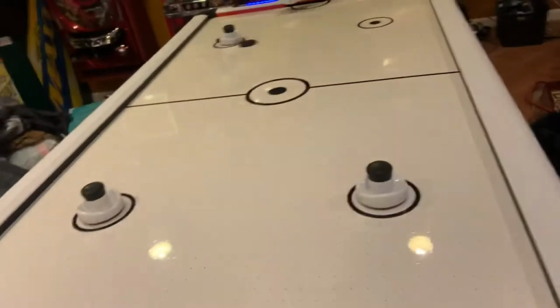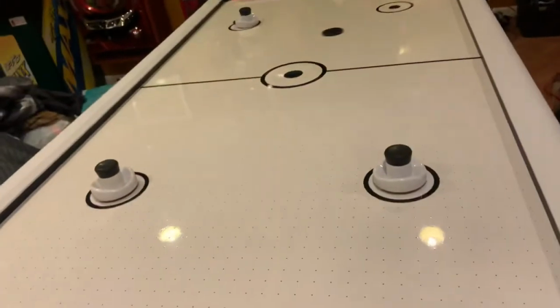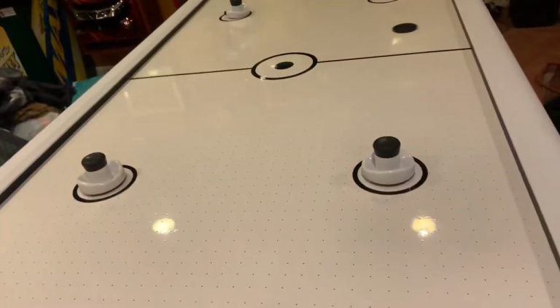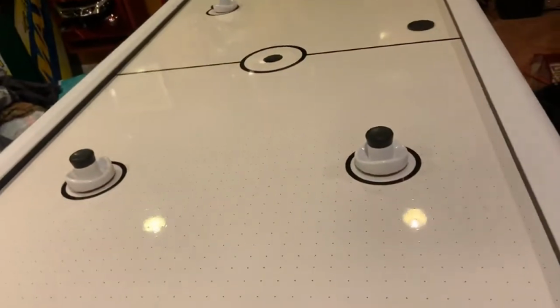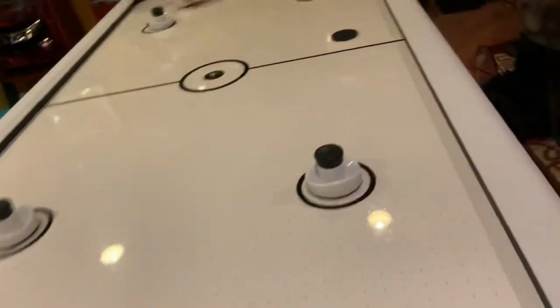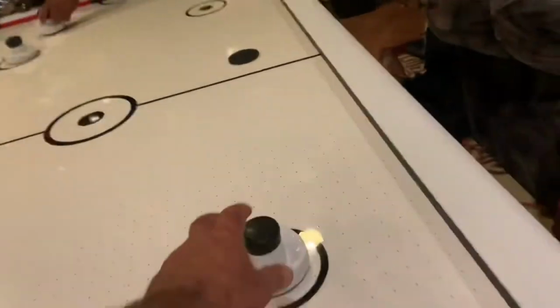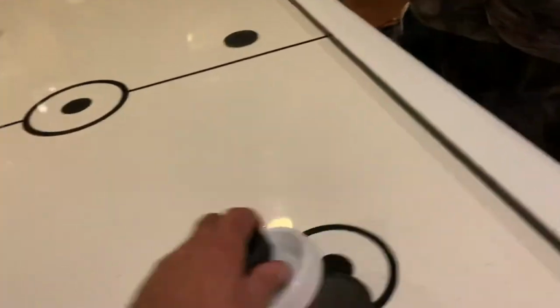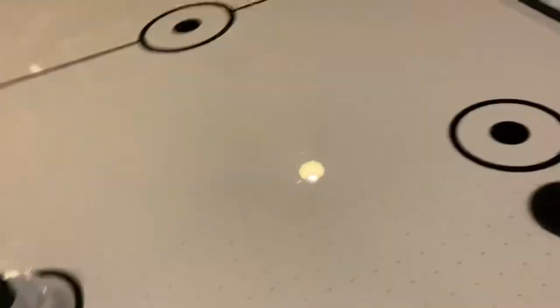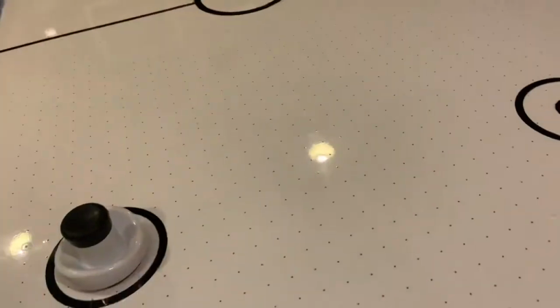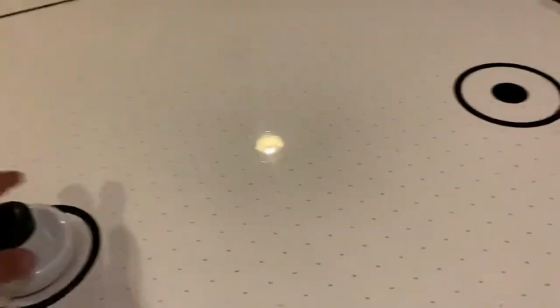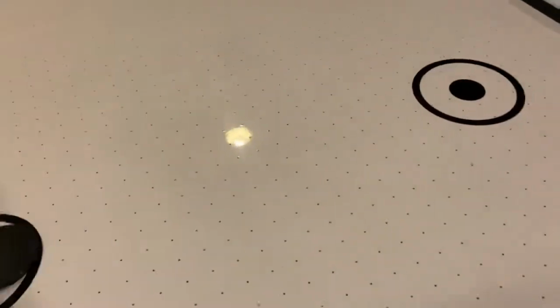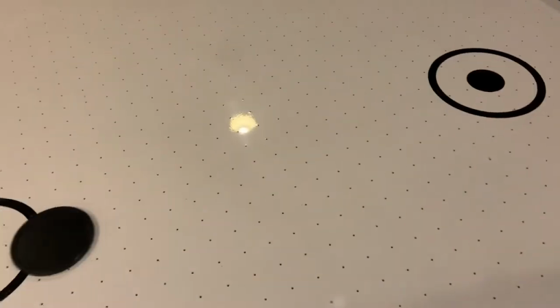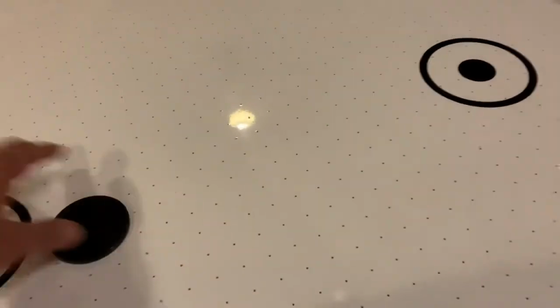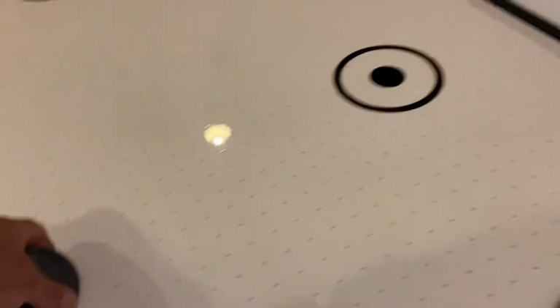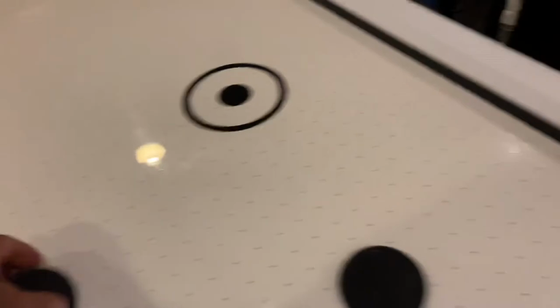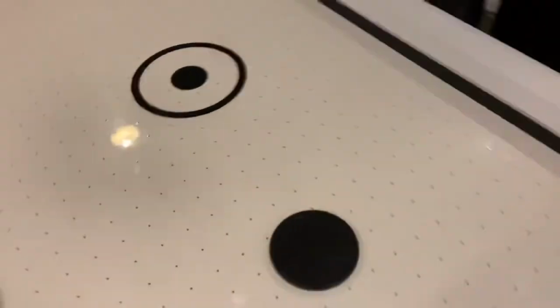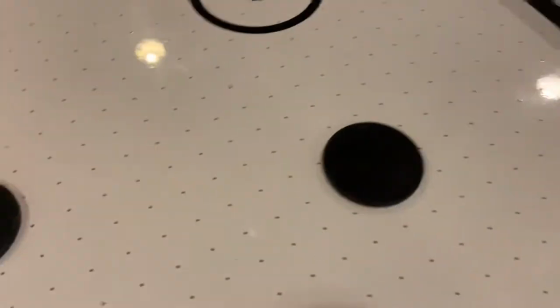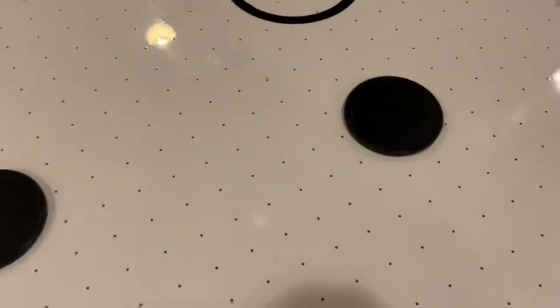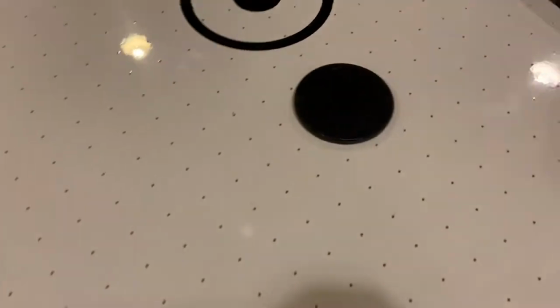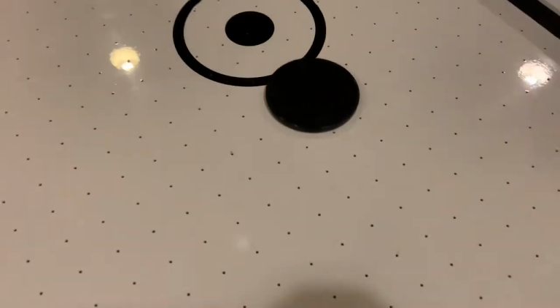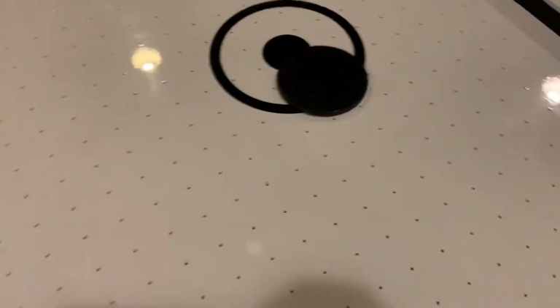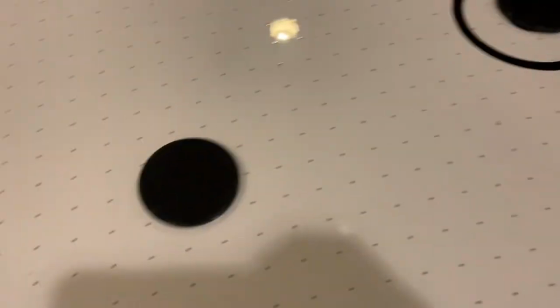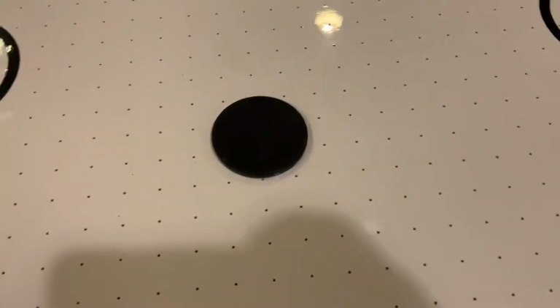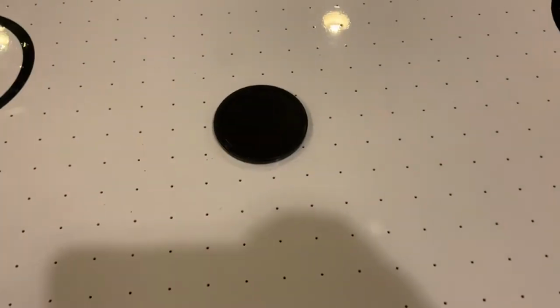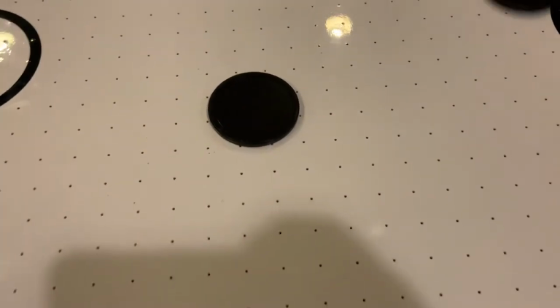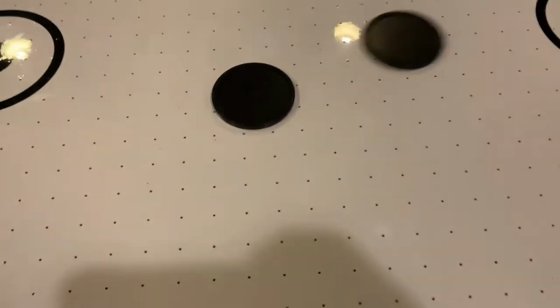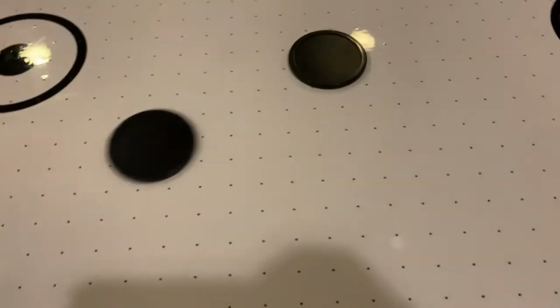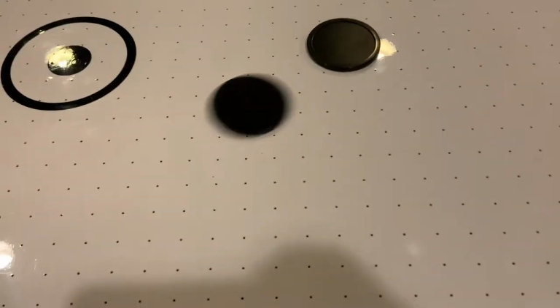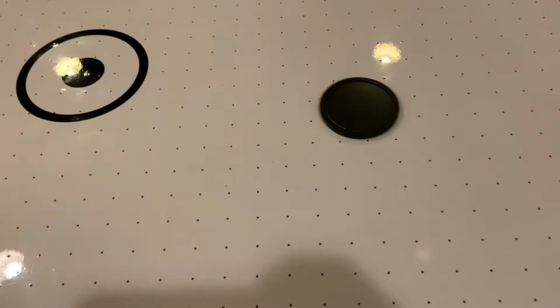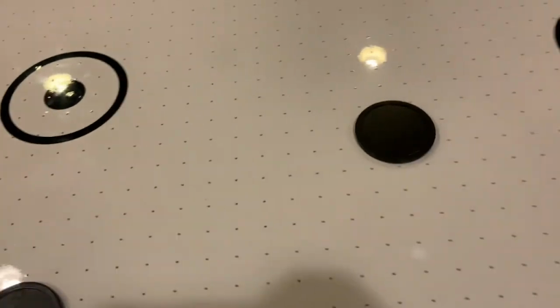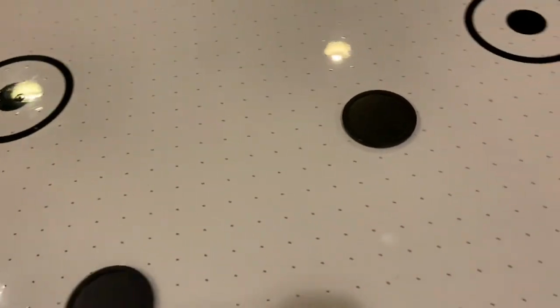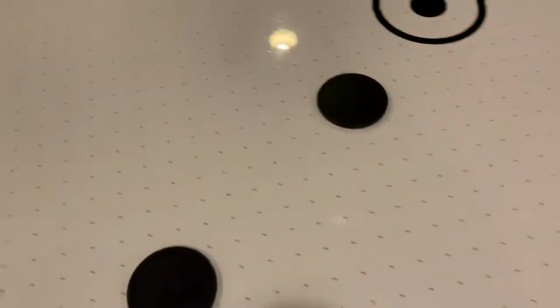Go ahead, Papa, shoot it around. We should lift these pucks up. See how nice these move? They just move. Look at that. It's got plenty of air.